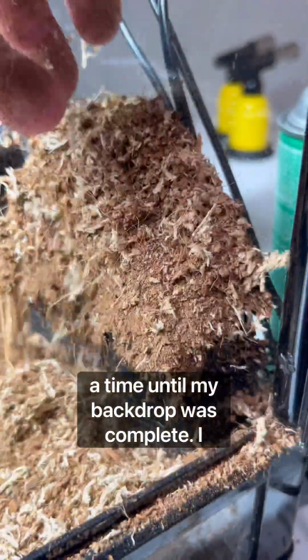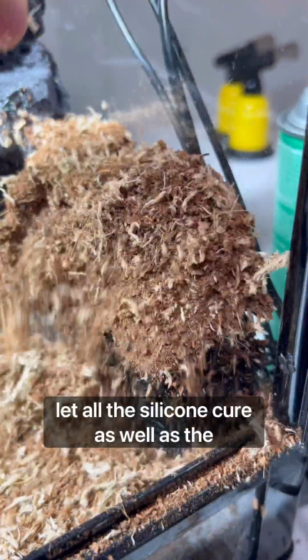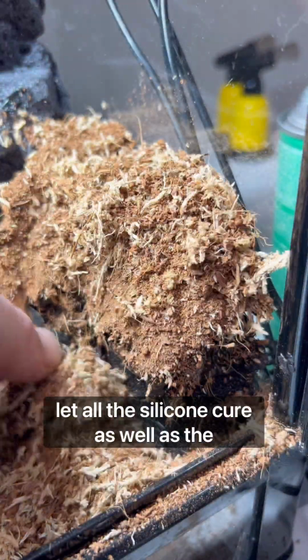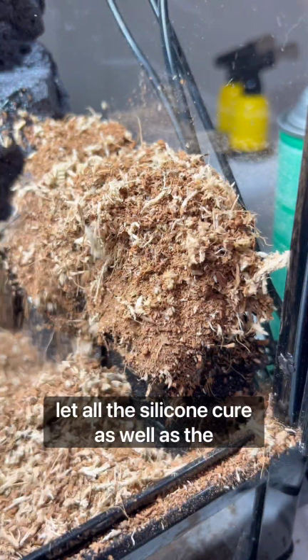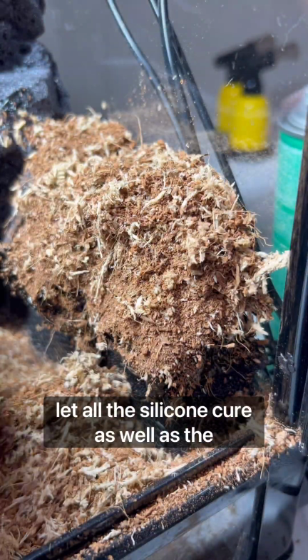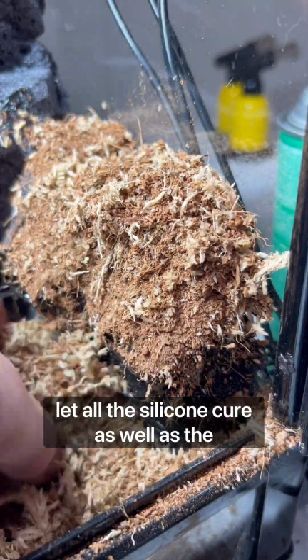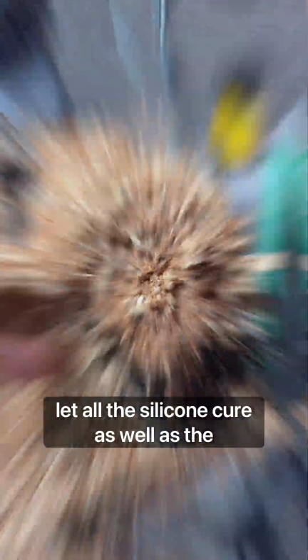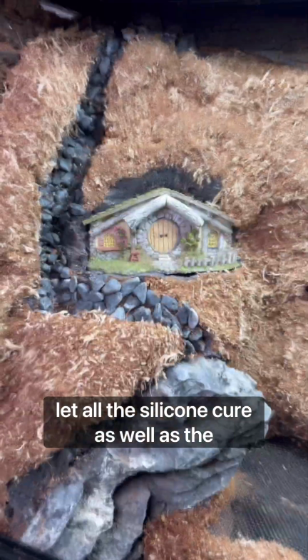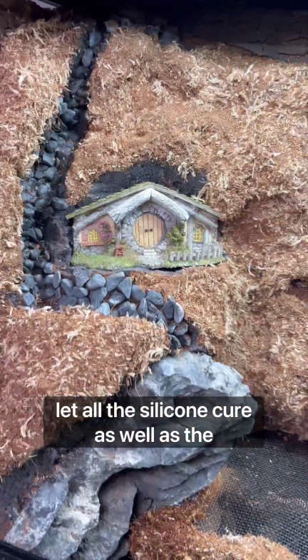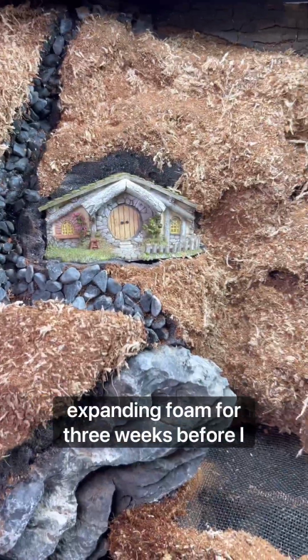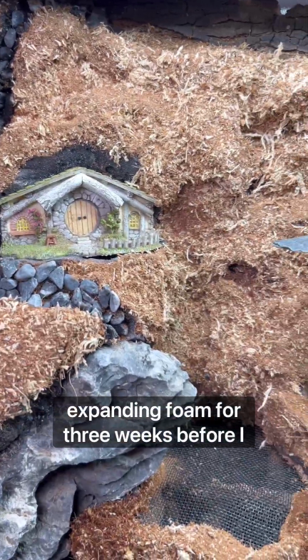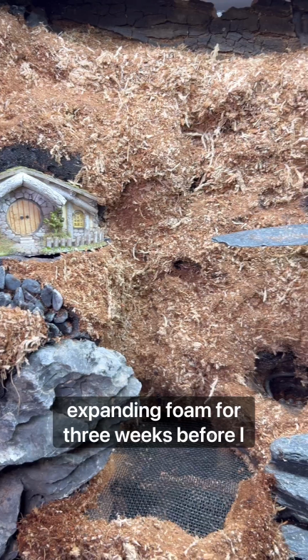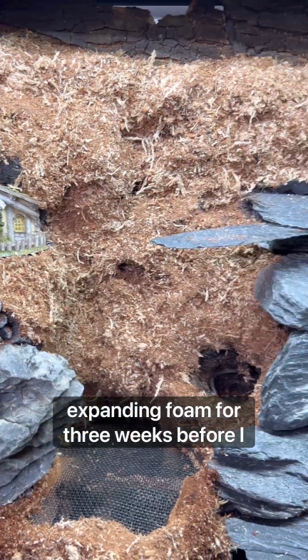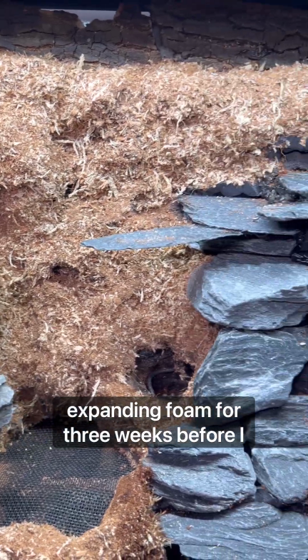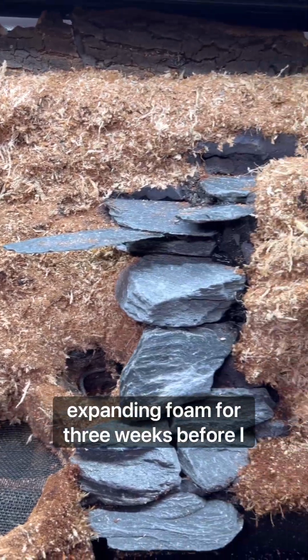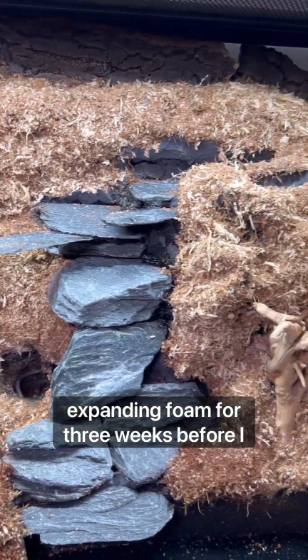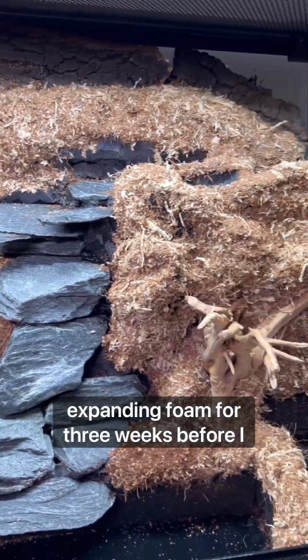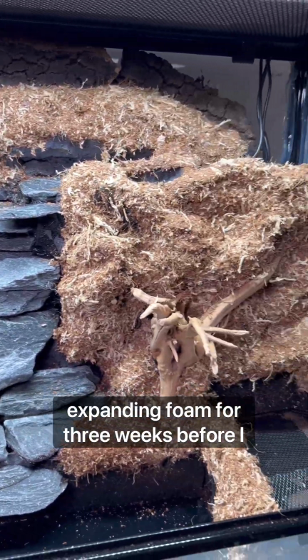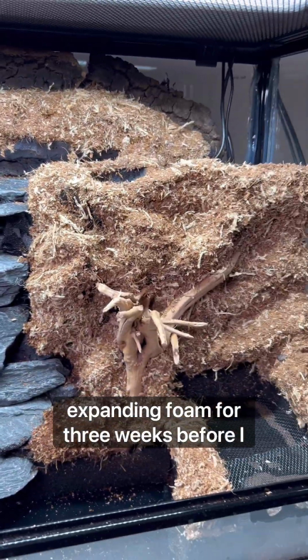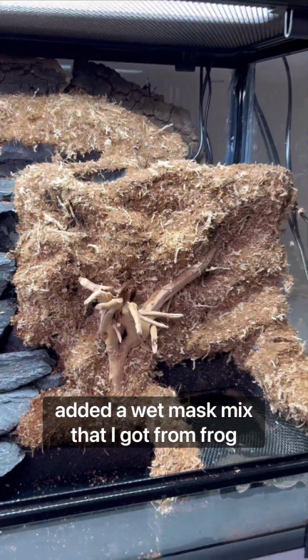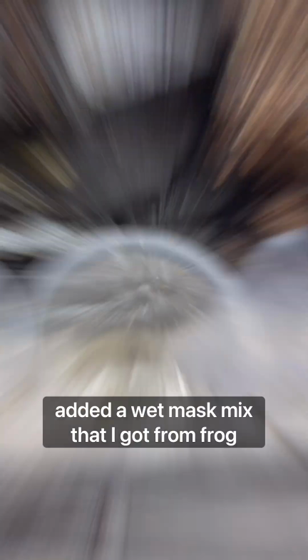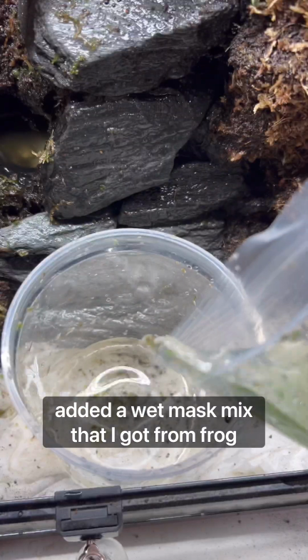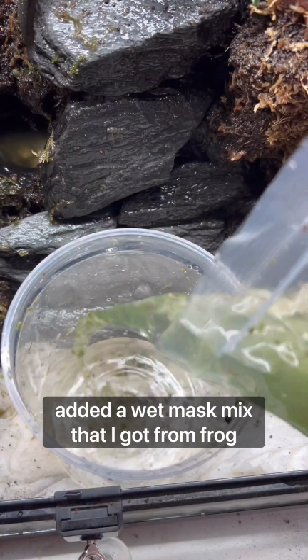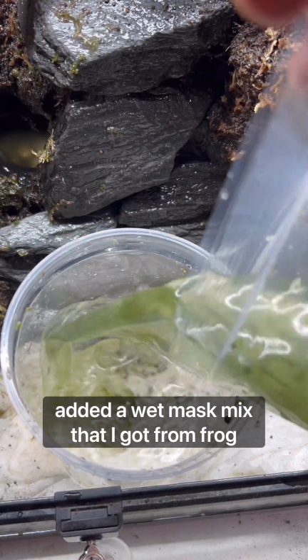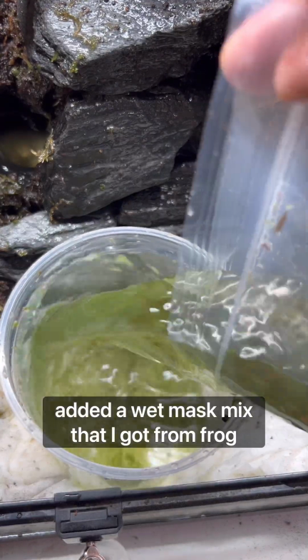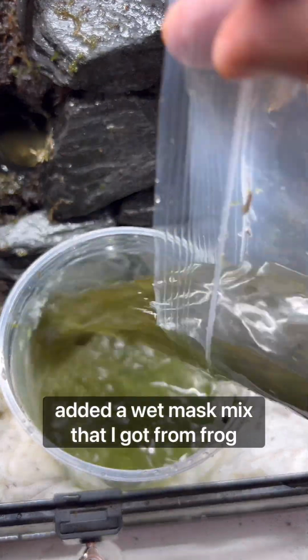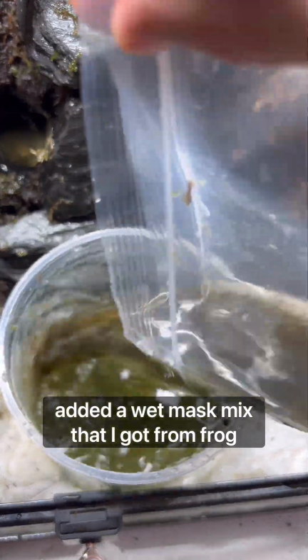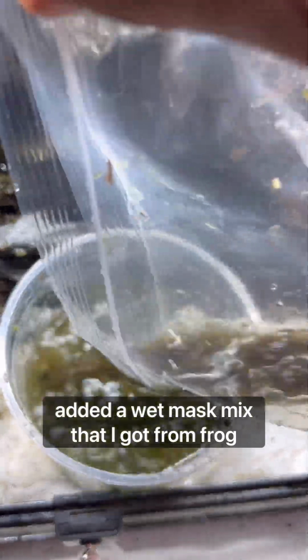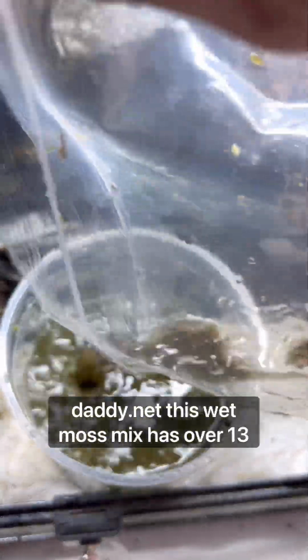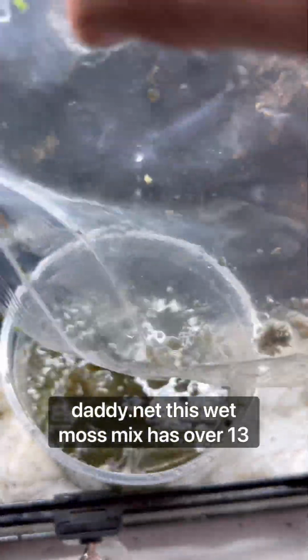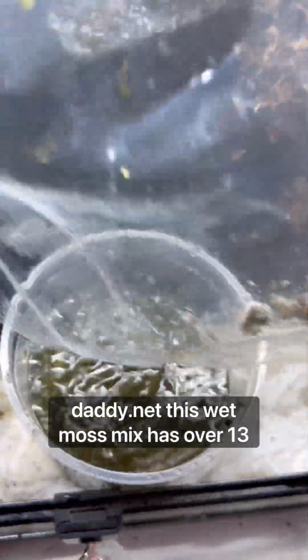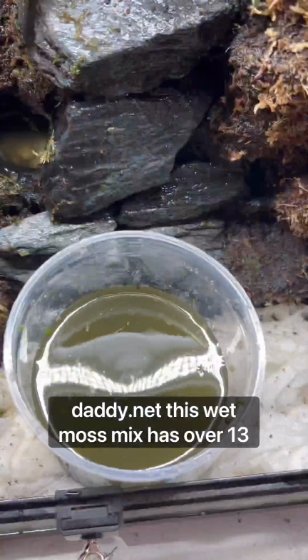I let all the silicone cure as well as the expanding foam for three weeks before I added a wet moss mix that I got from frogdaddy.net.